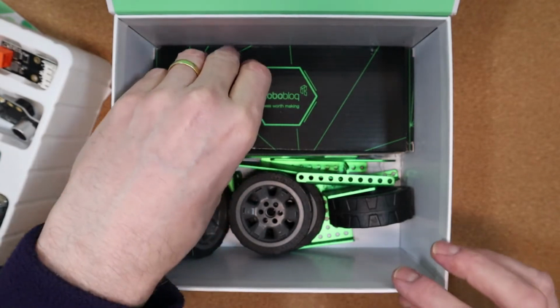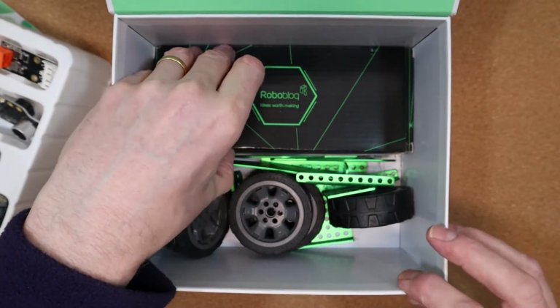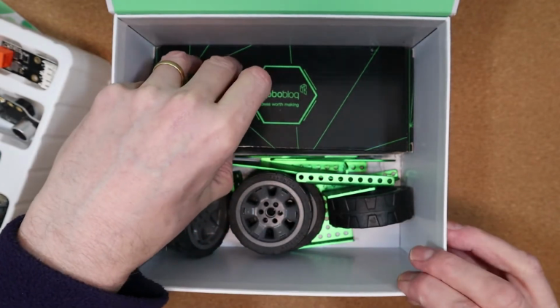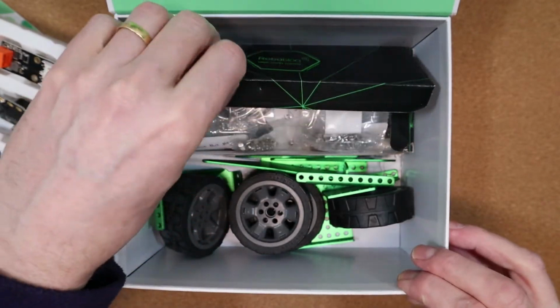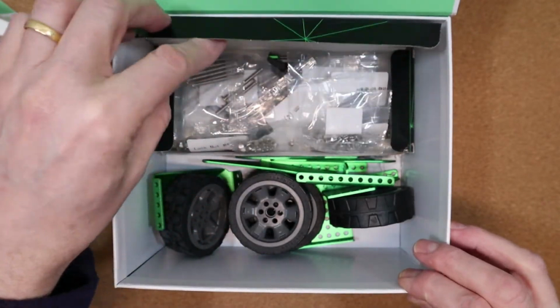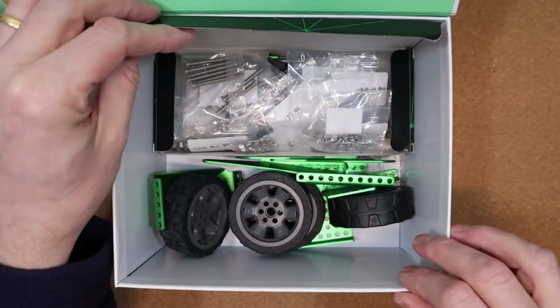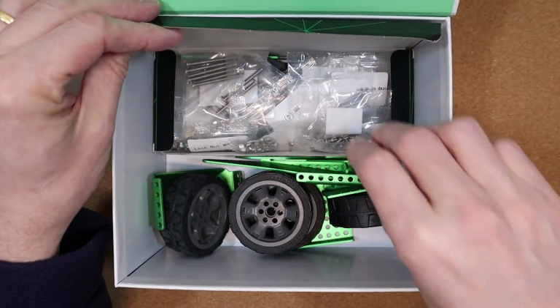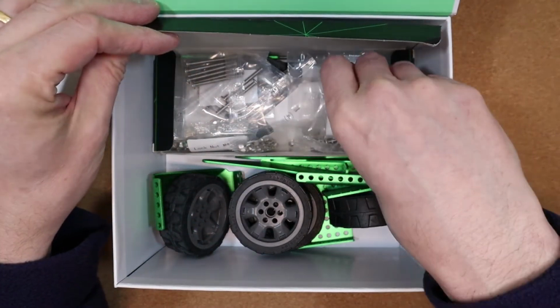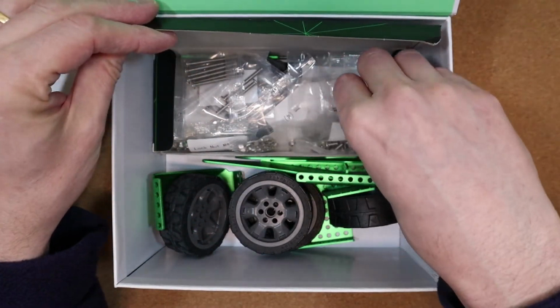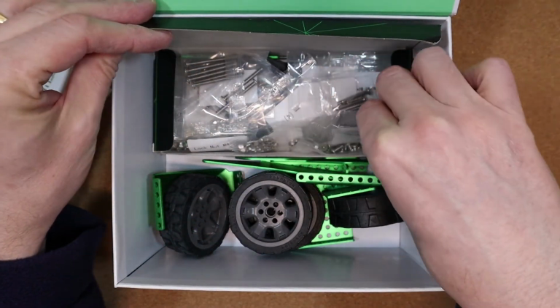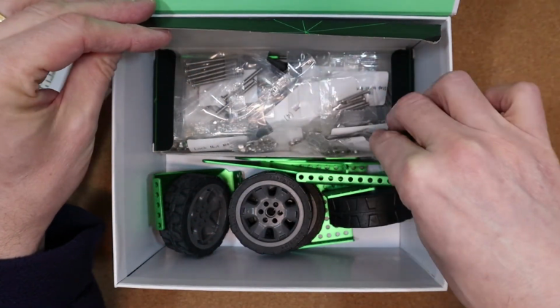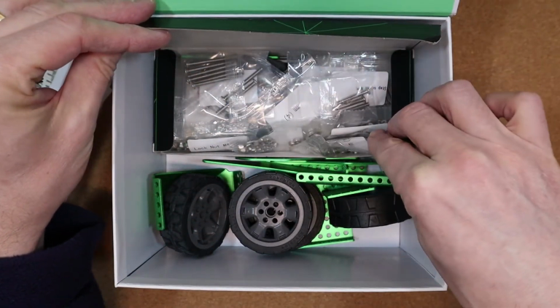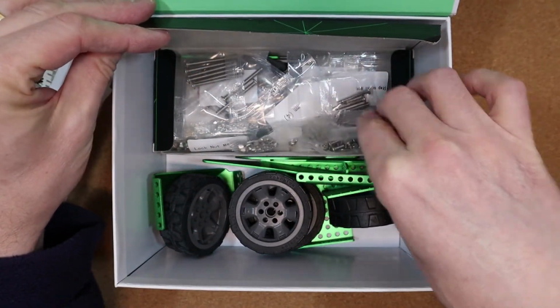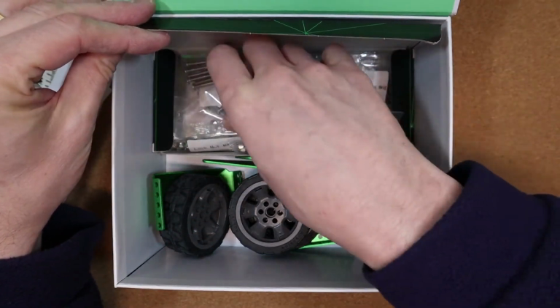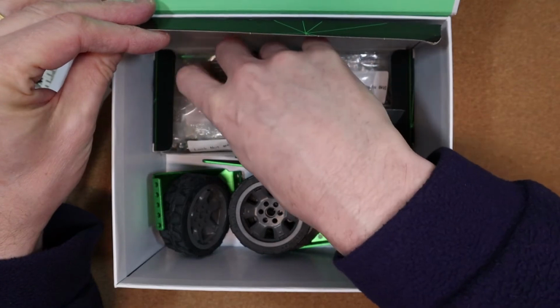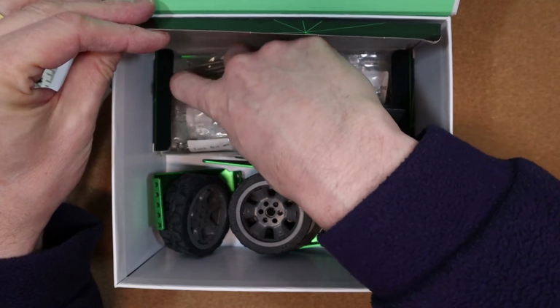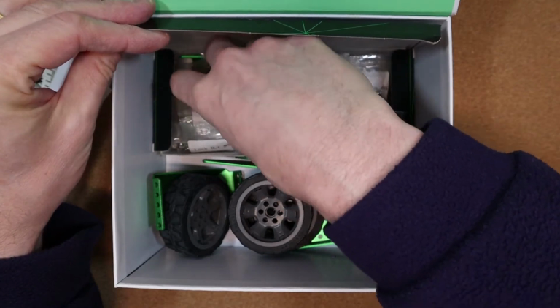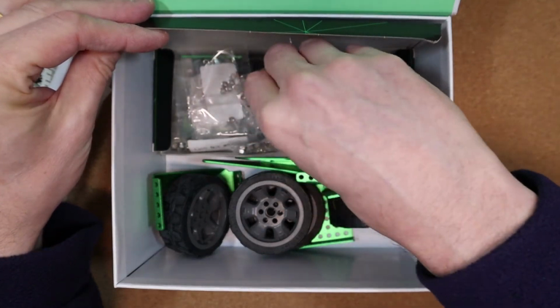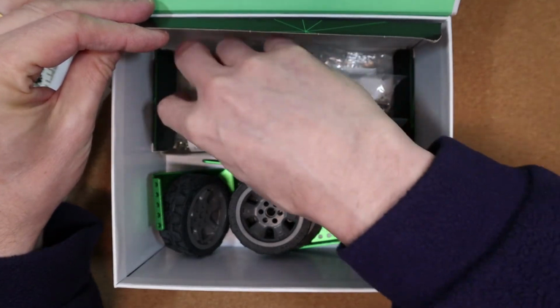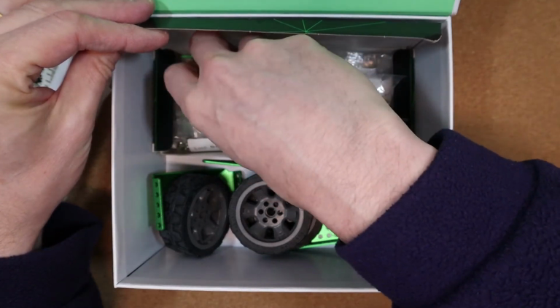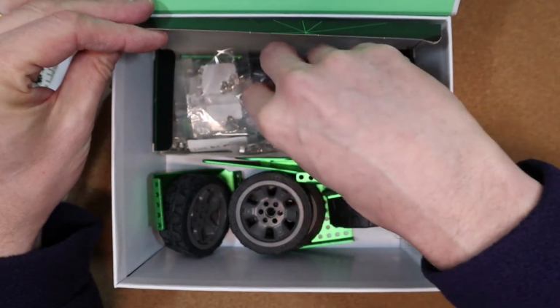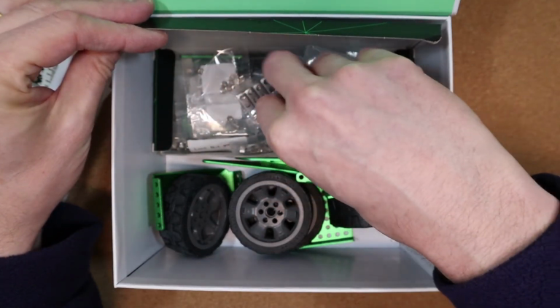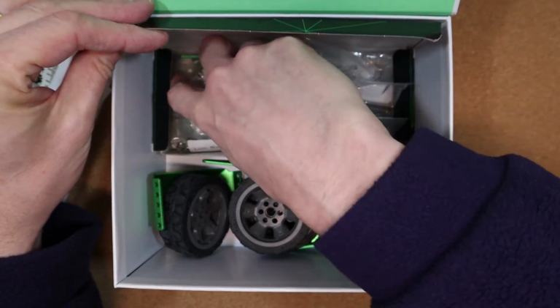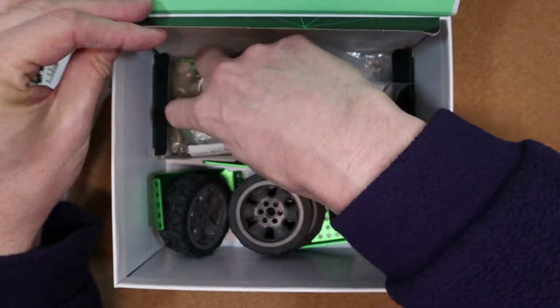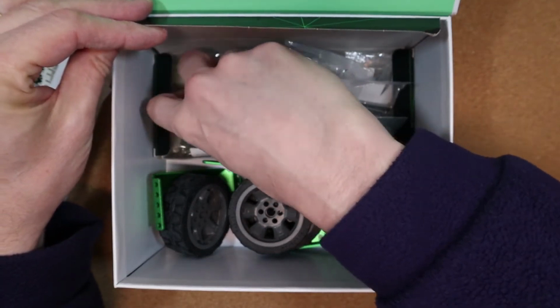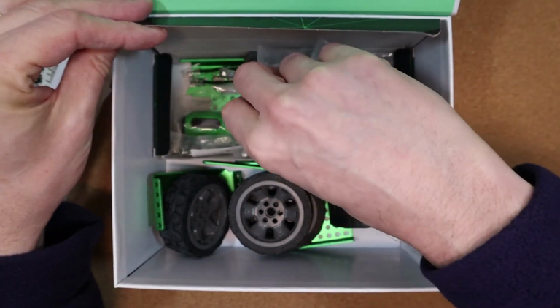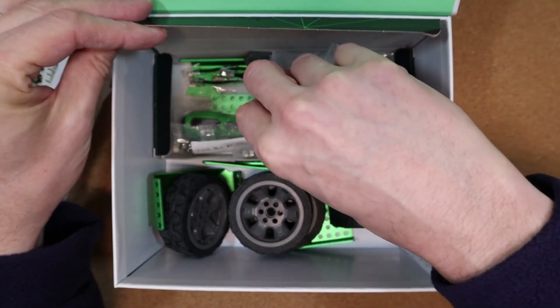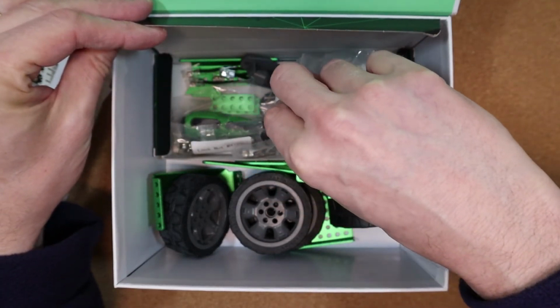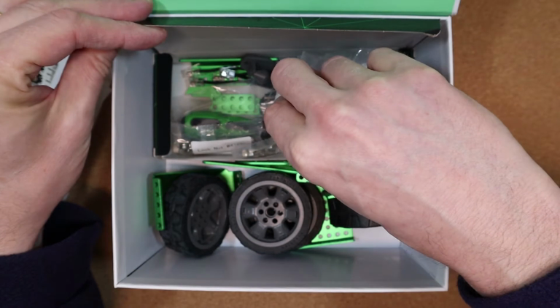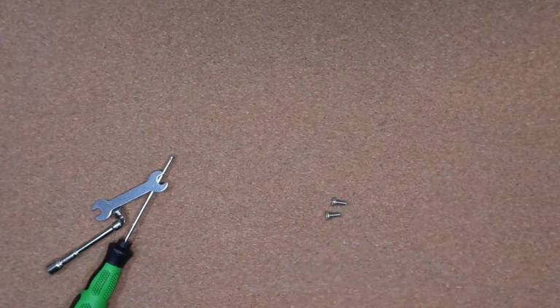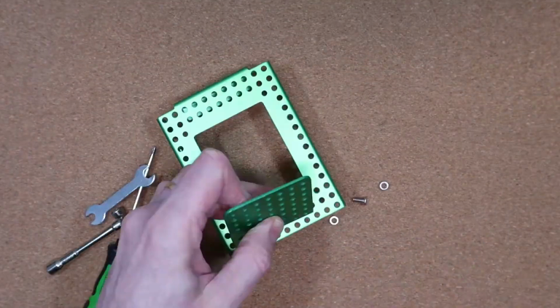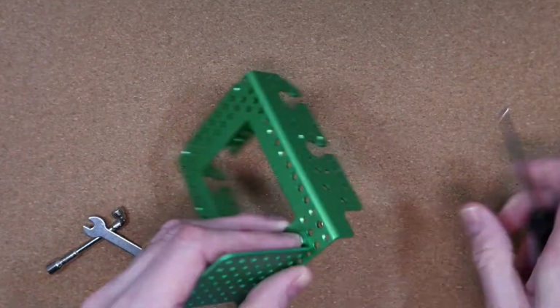There are more metal parts, and in the small black box you'll find the nuts, bolts, tools, cables and connectors that will allow you to put it all together. Talking of putting it together, let's build!